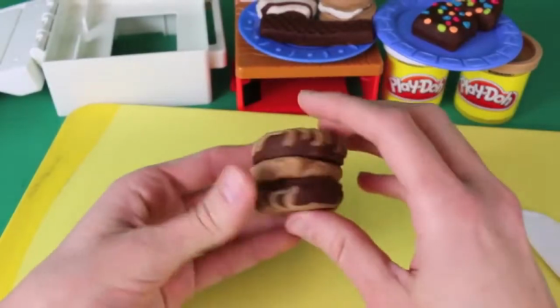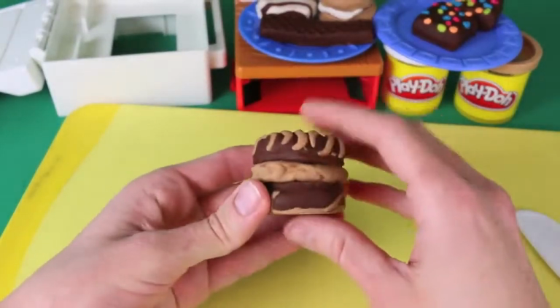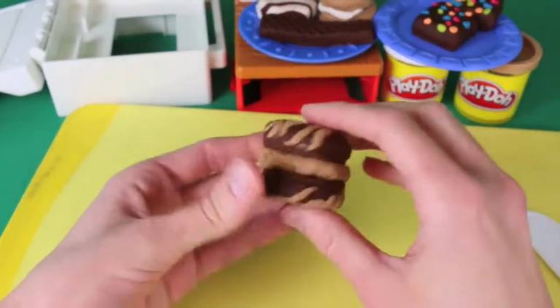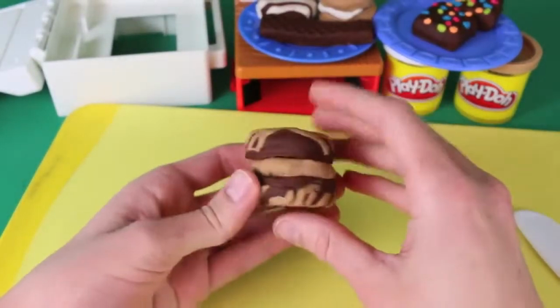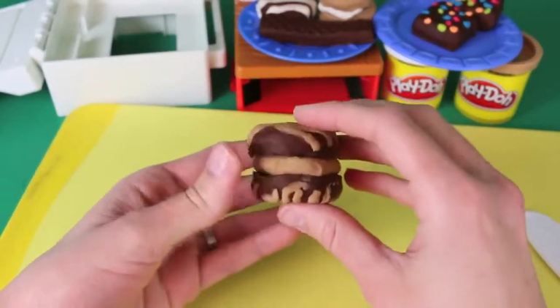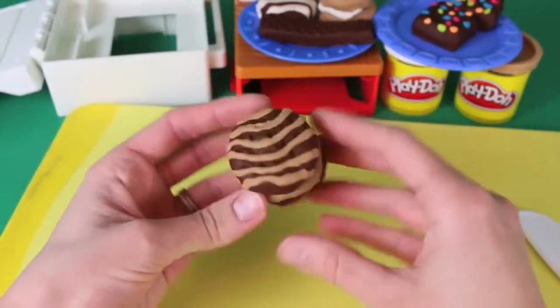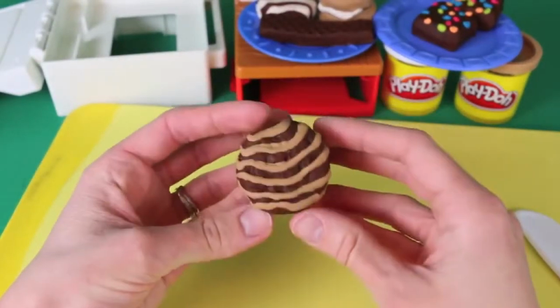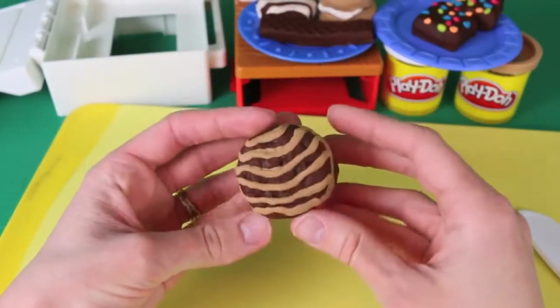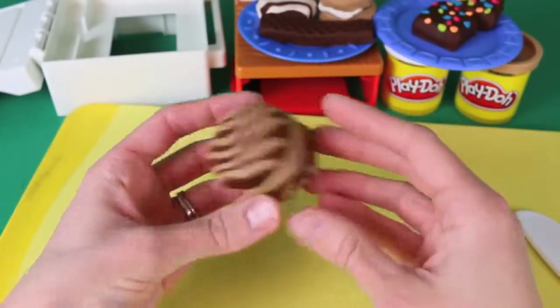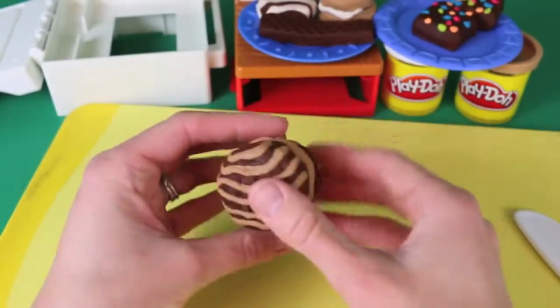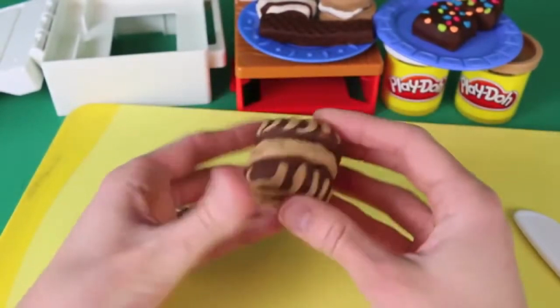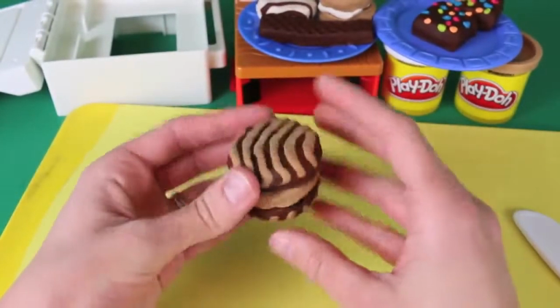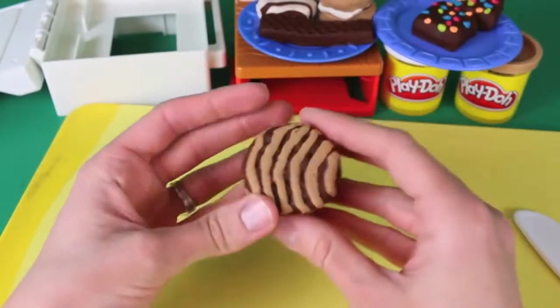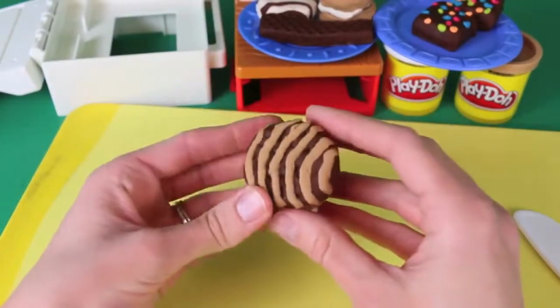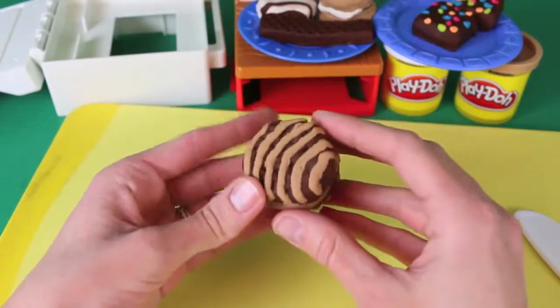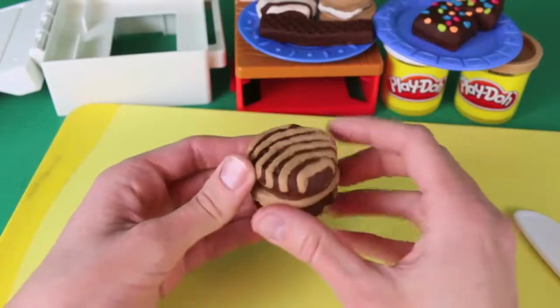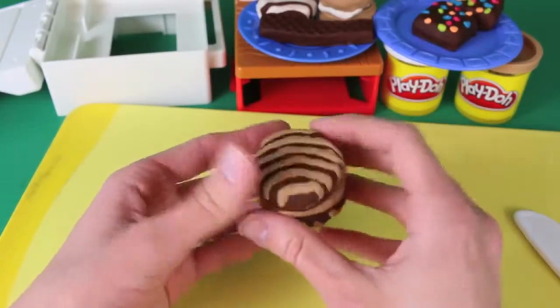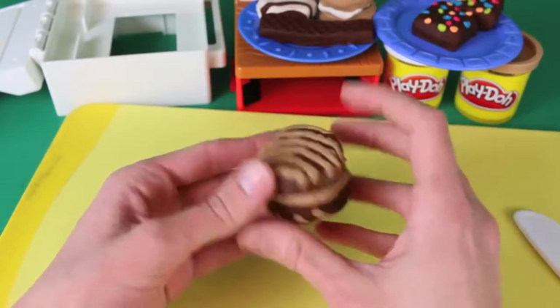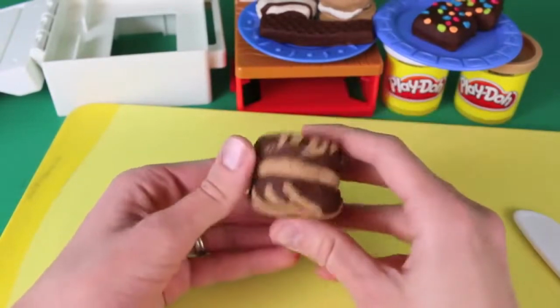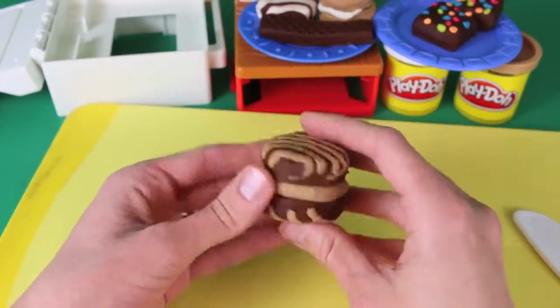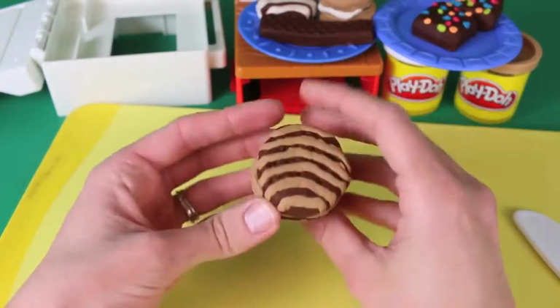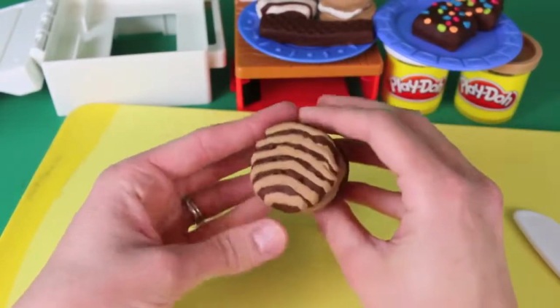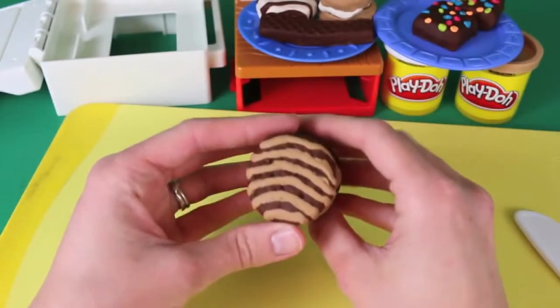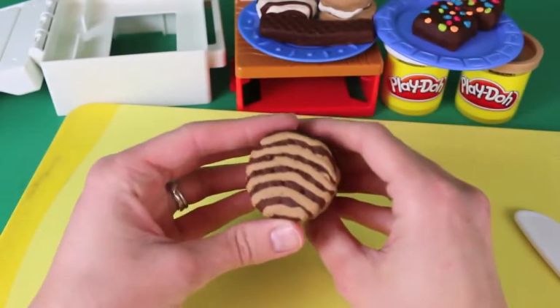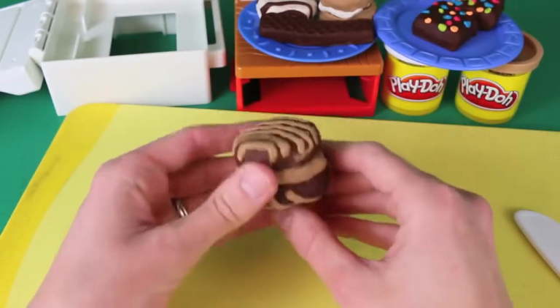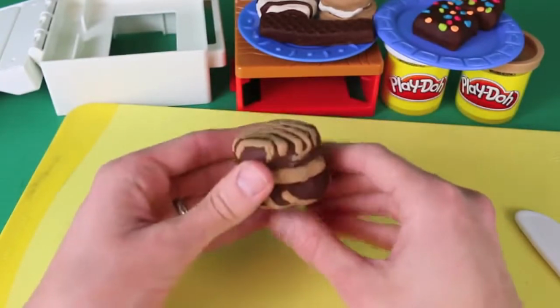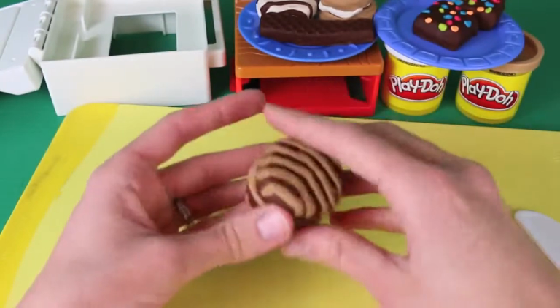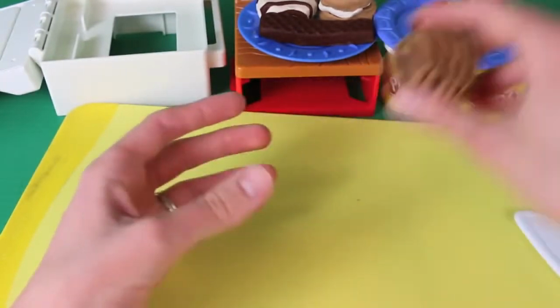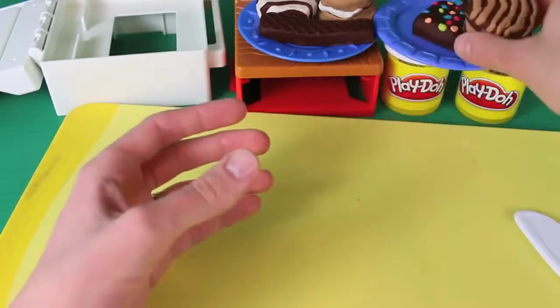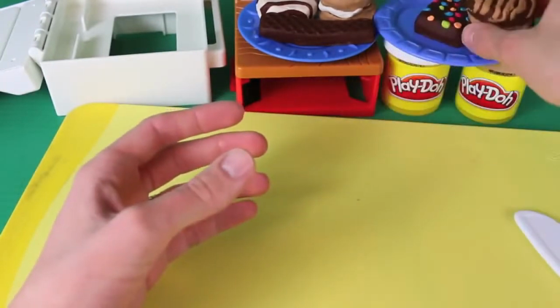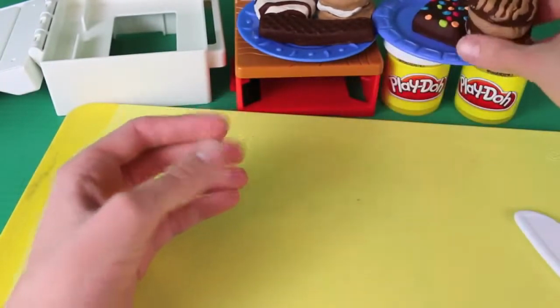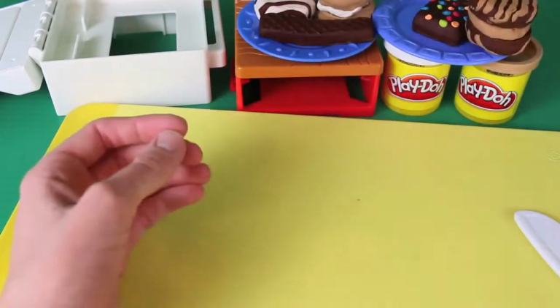I think I might have made the cream a little too thick, but hey, there's nothing wrong with too much cream, right? This thing looks good. Now that we're done, we'll put it on our plate just right next to the brownies.